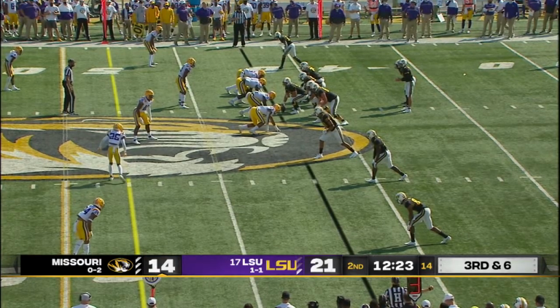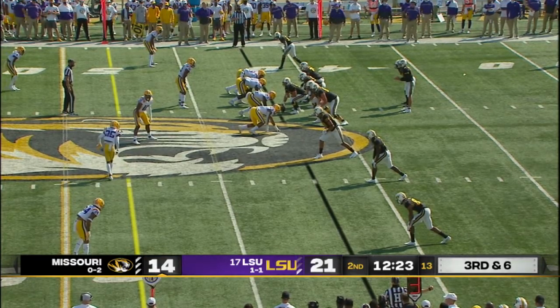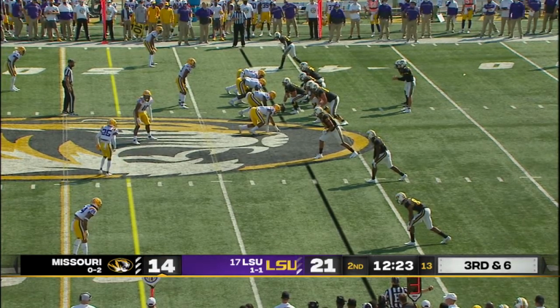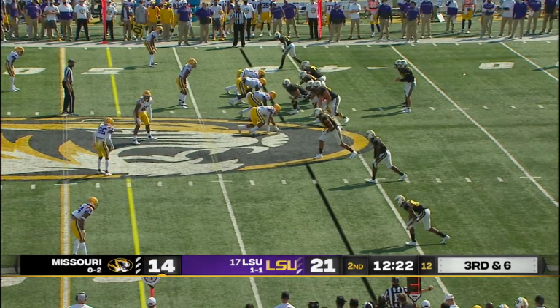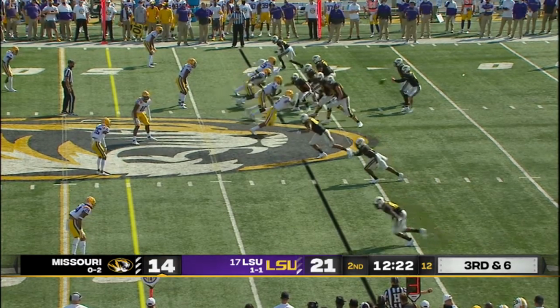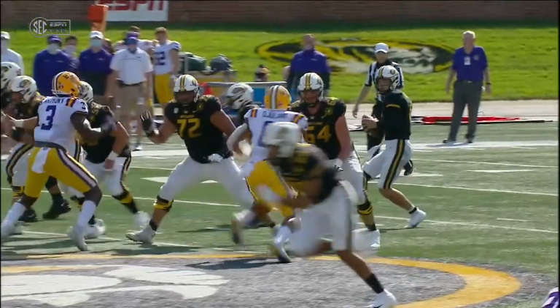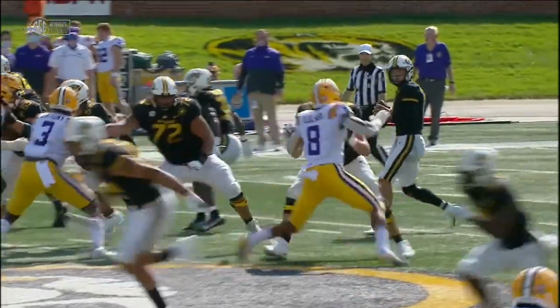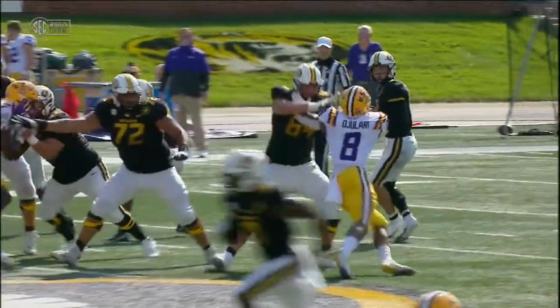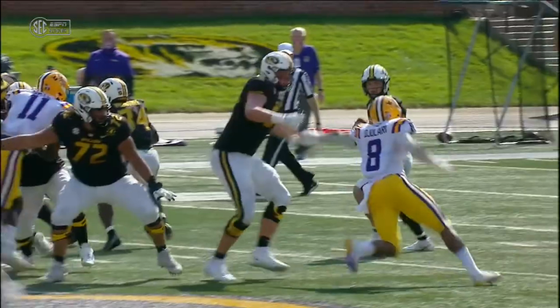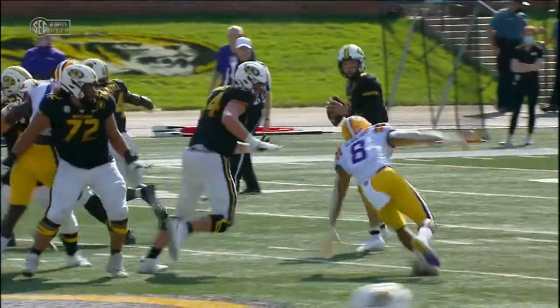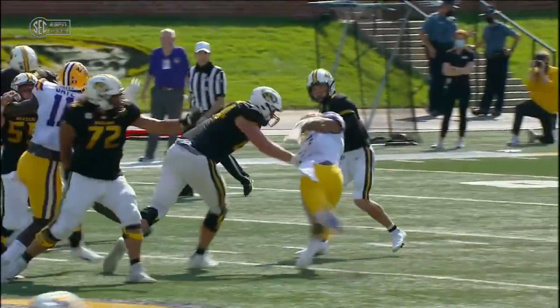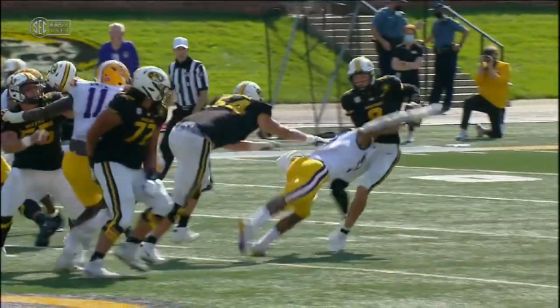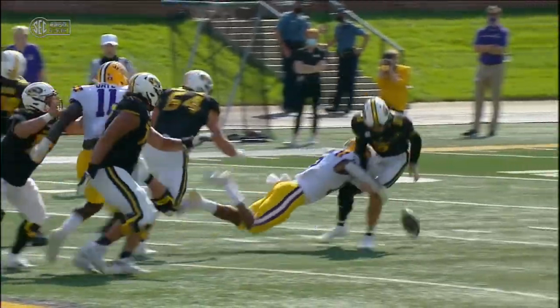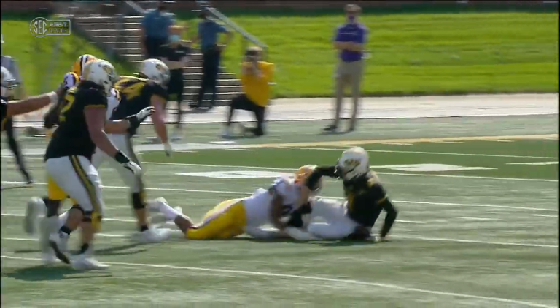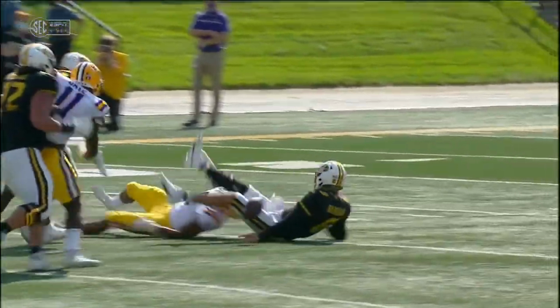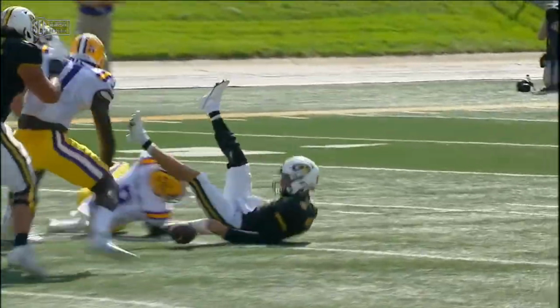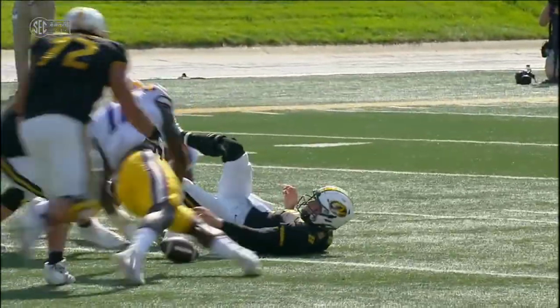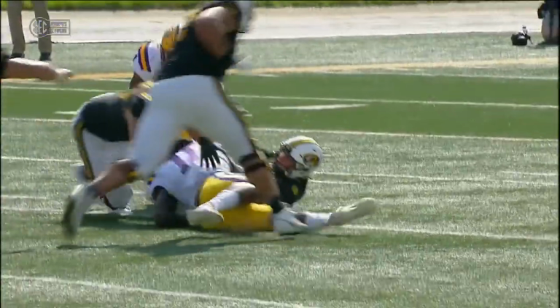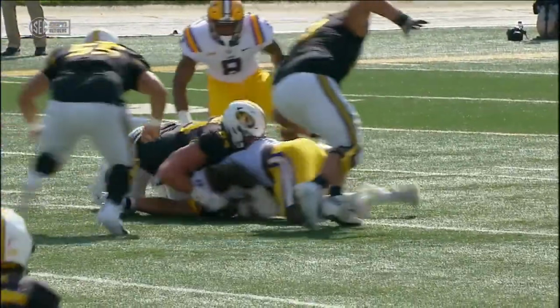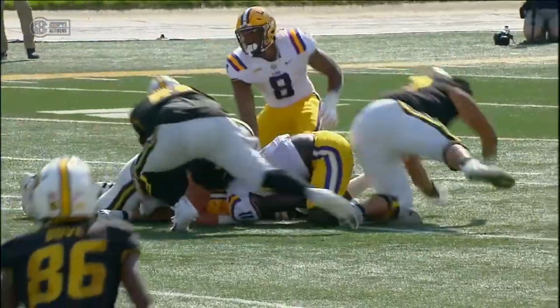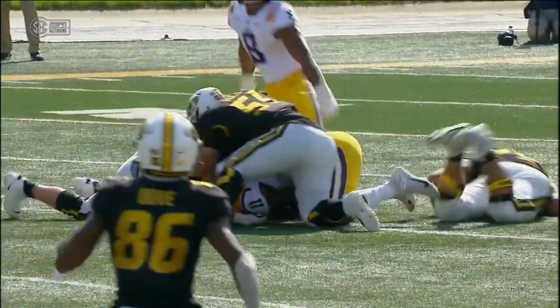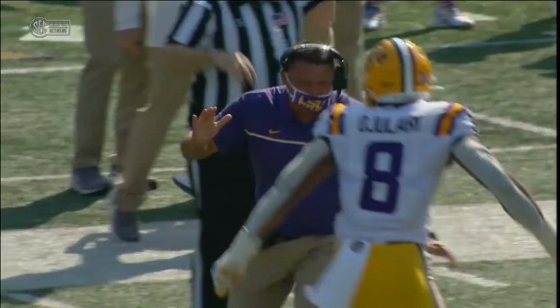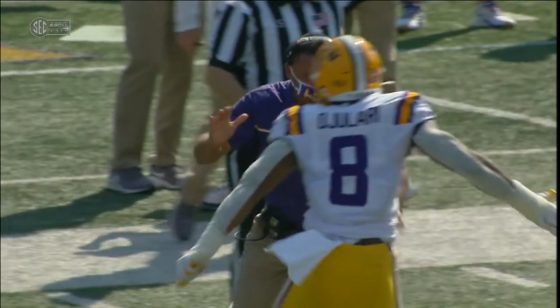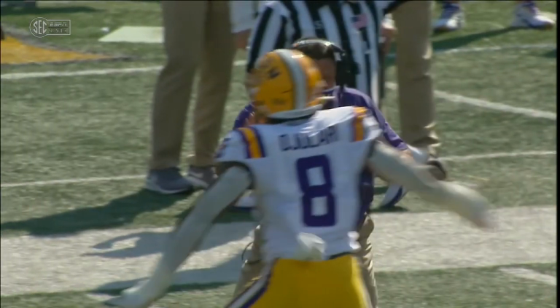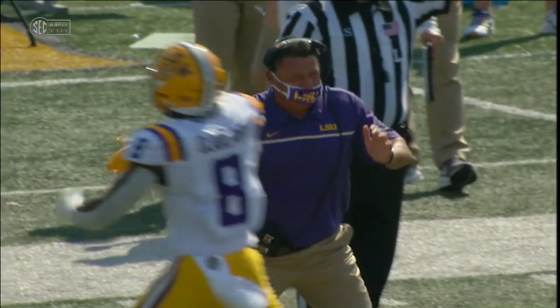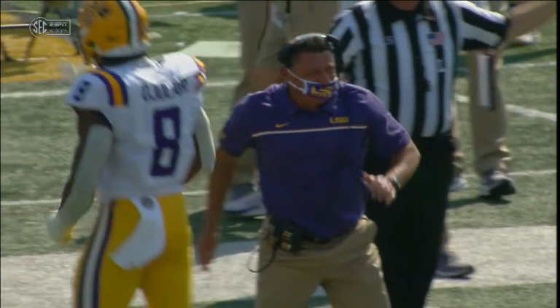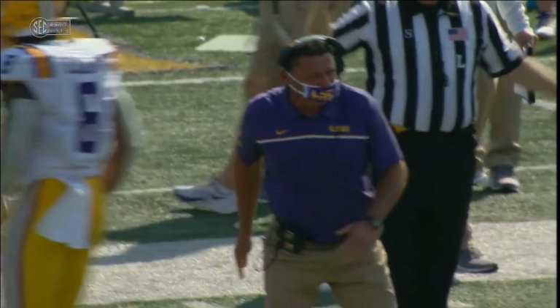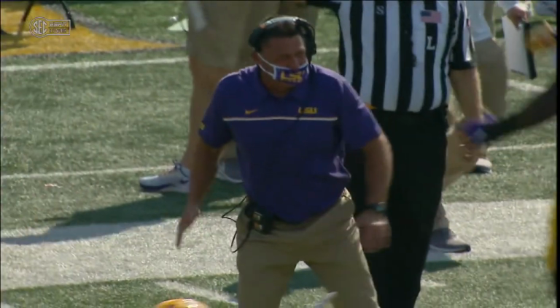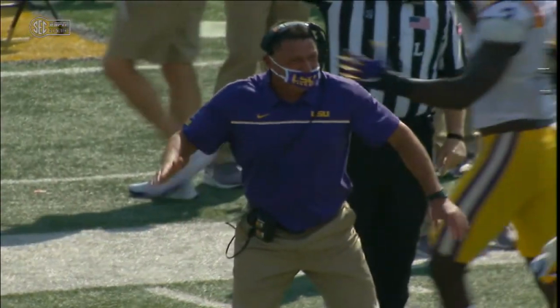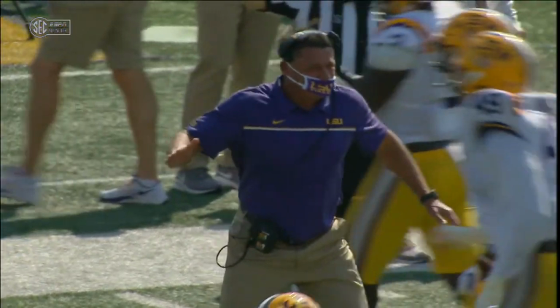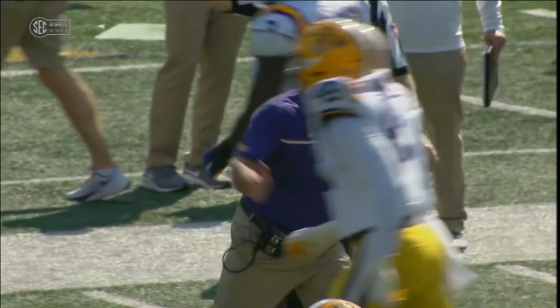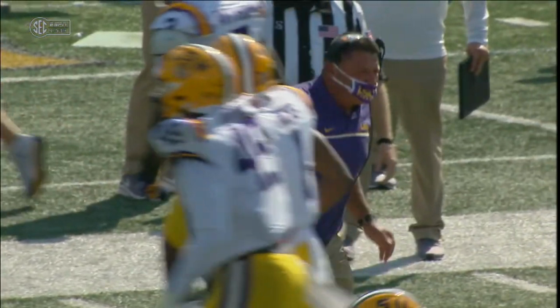Bazelak in the shotgun, three wide left, one to the short side of the field to the right. Pressure comes, Bazelak hit — dropped the football. Diving for it at the 30-yard line. LSU says they have it, and they do.